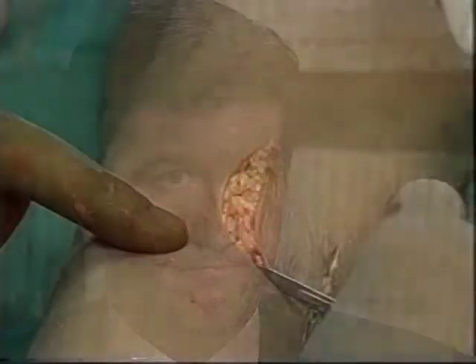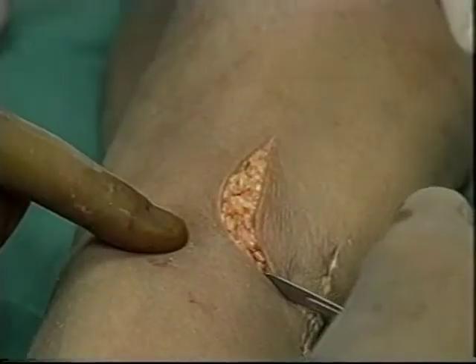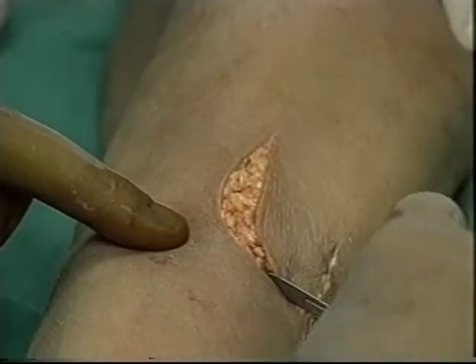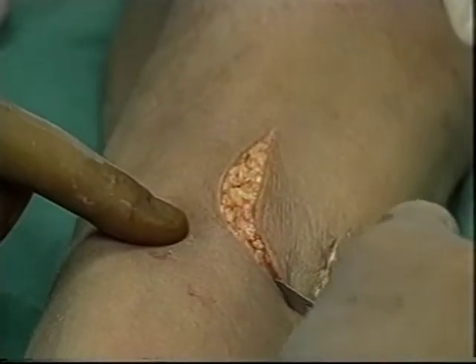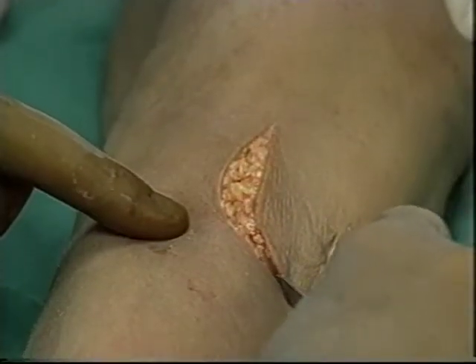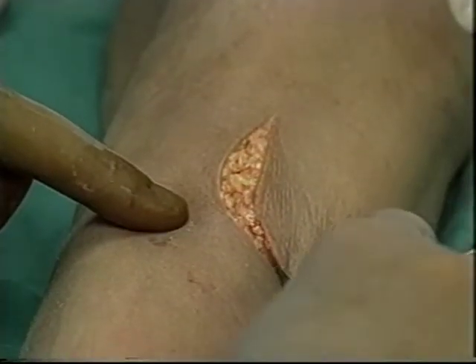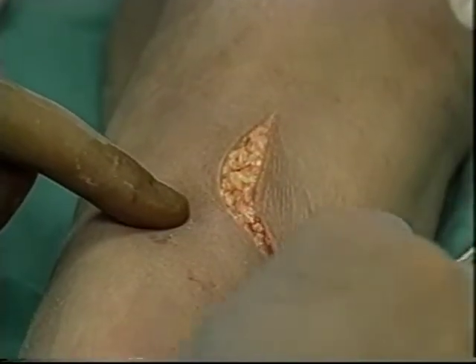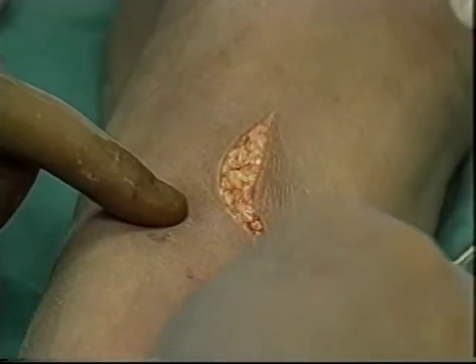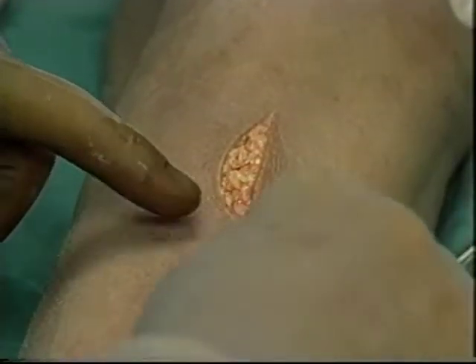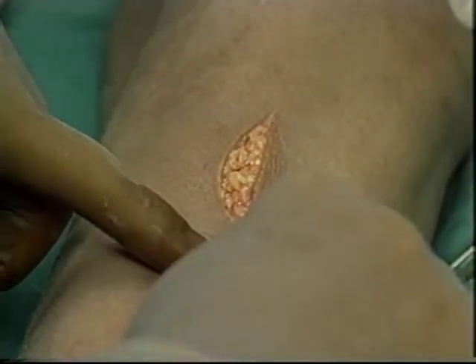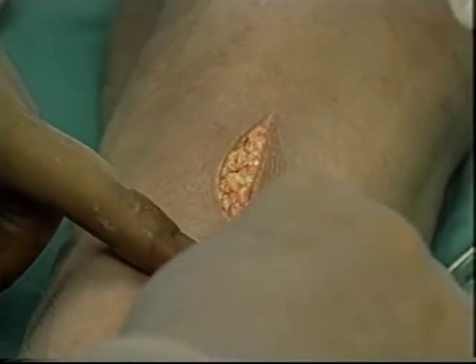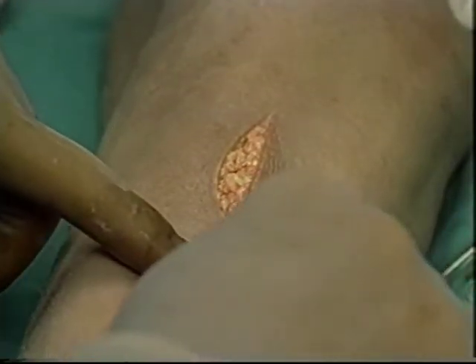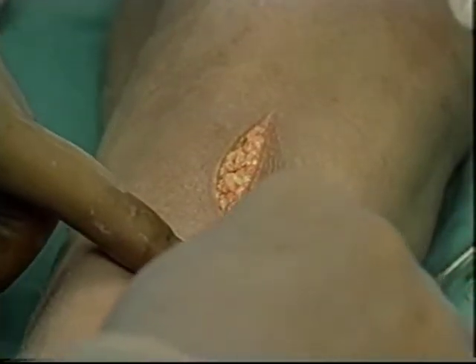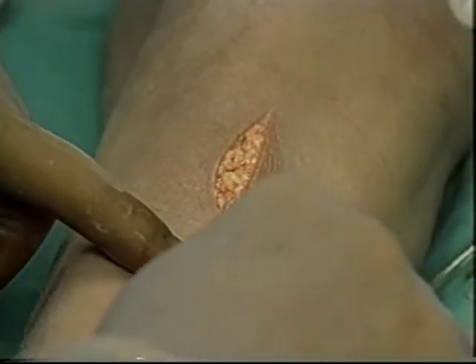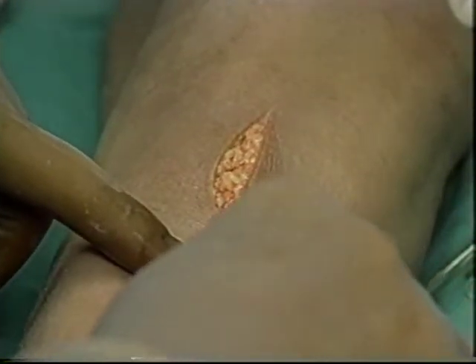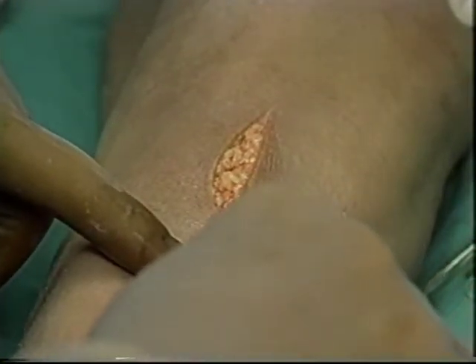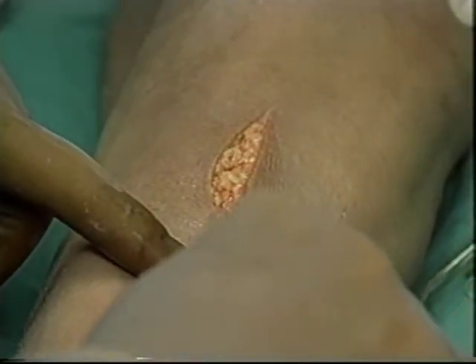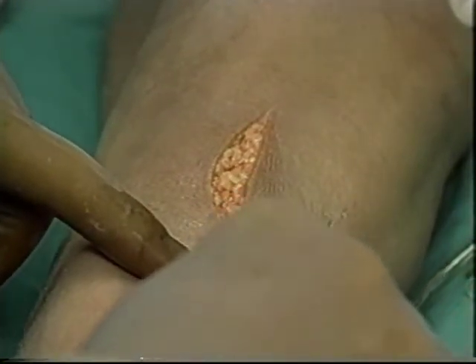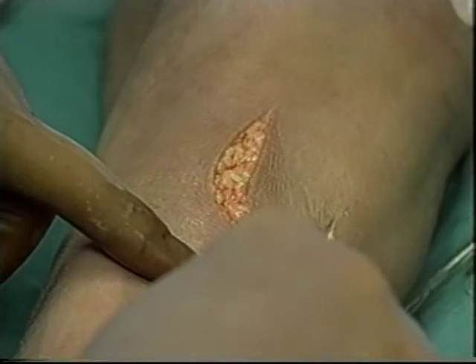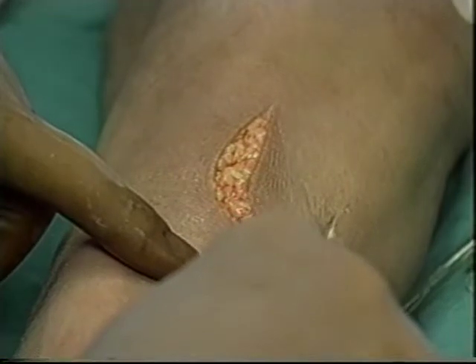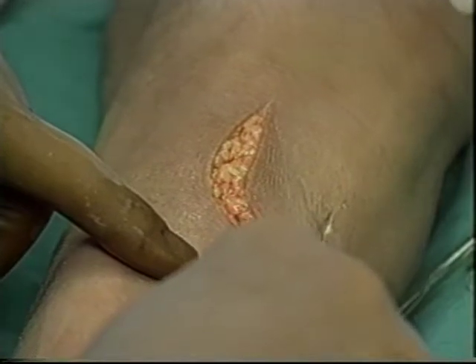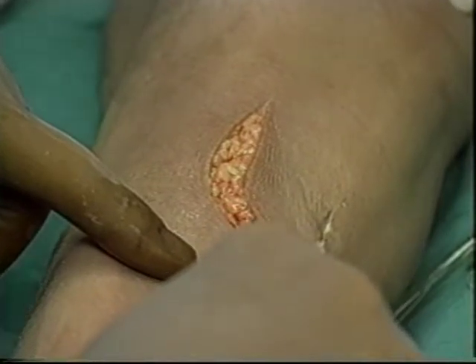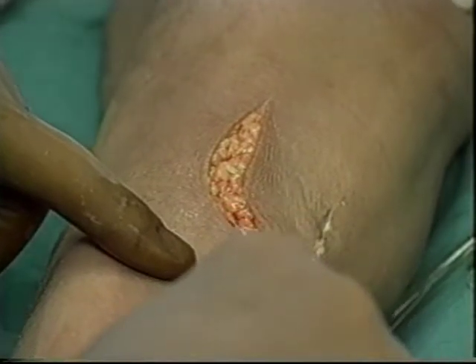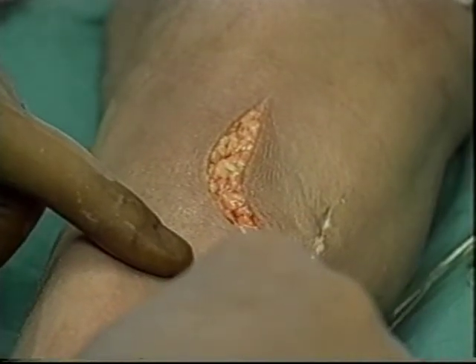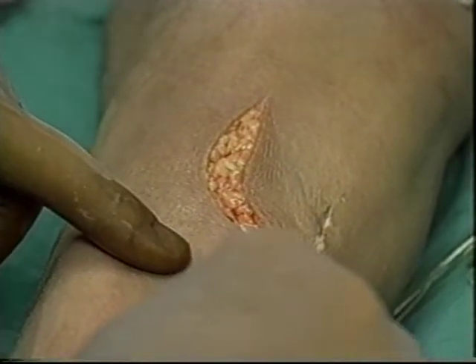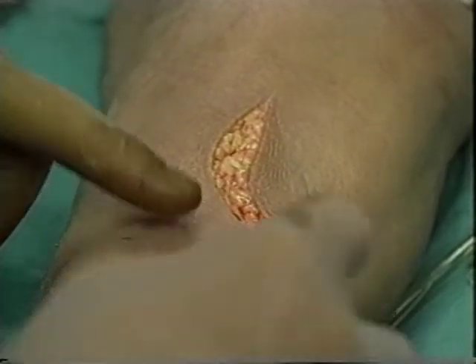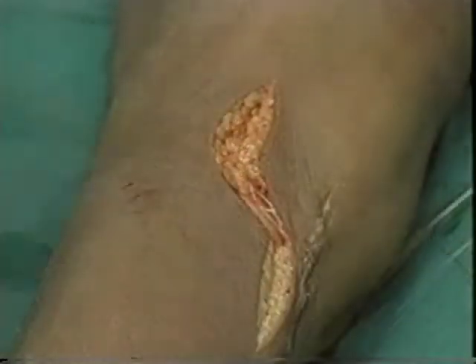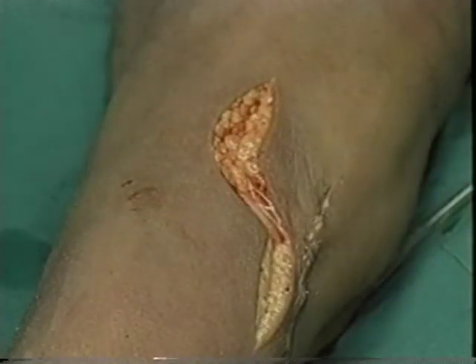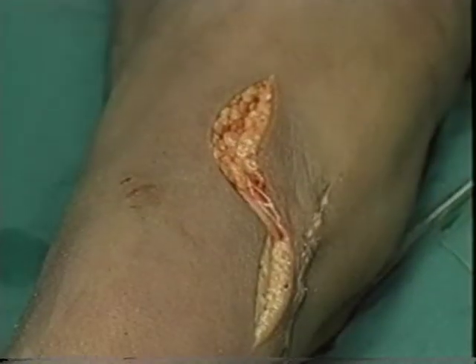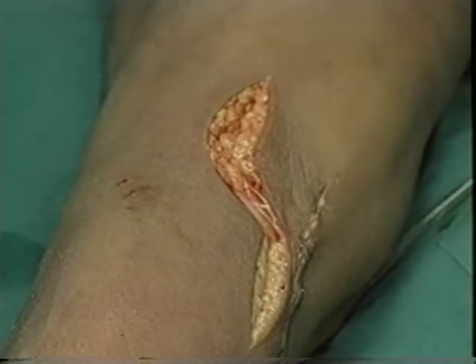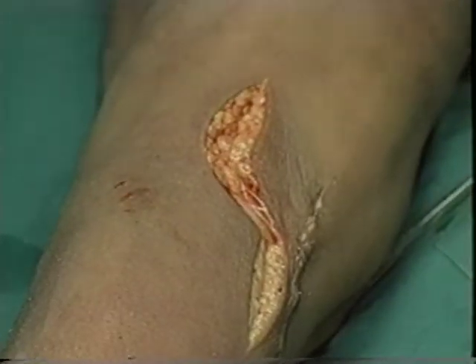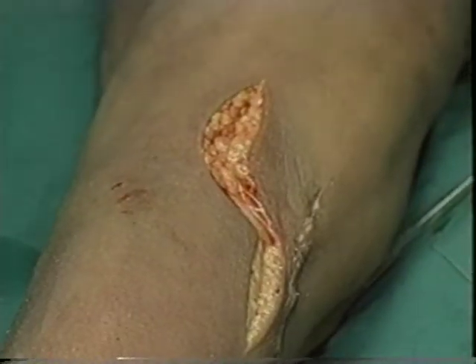With the patient in the prone position, a posterior incision is made crossing the popliteal space at angles so as not to cause contracture.